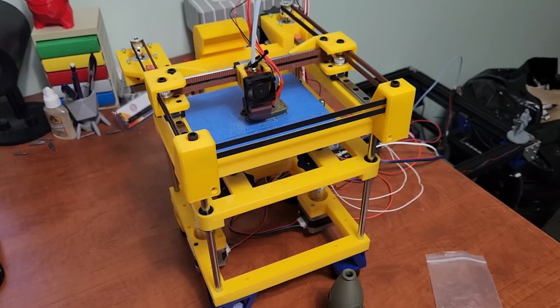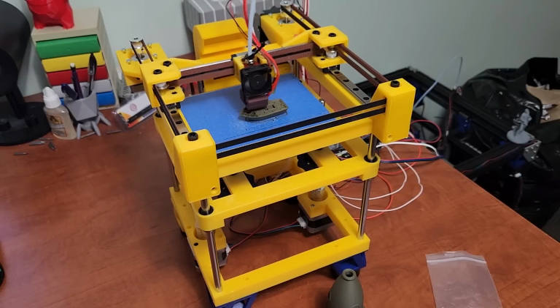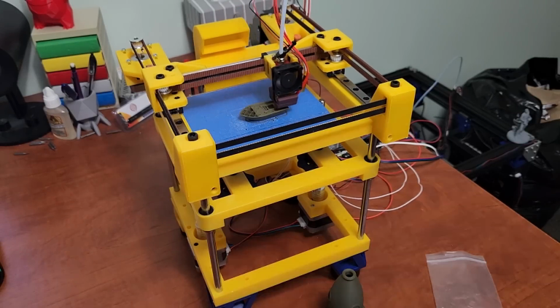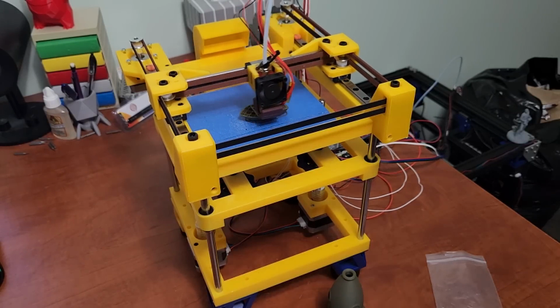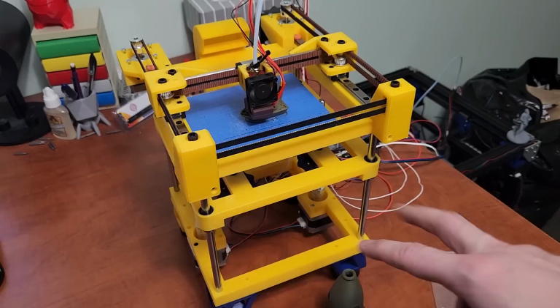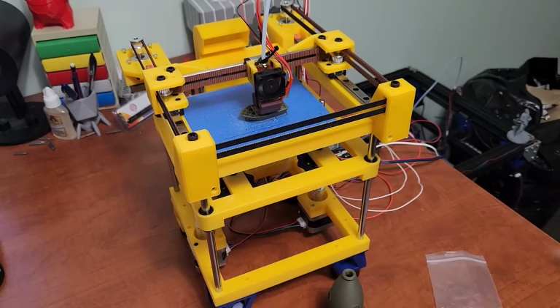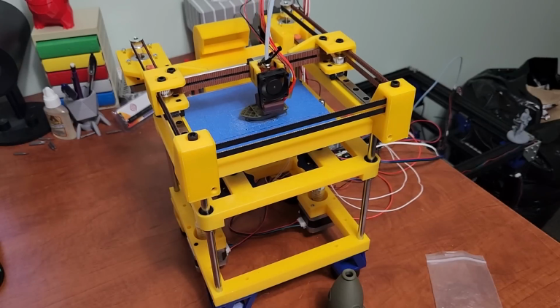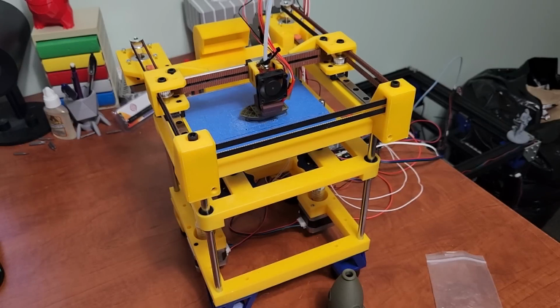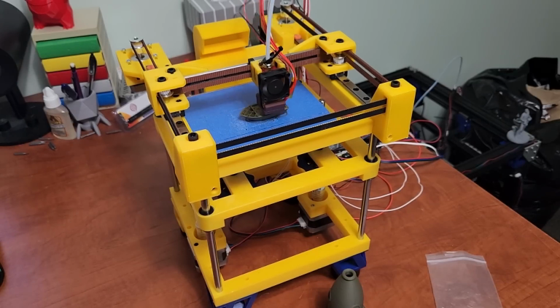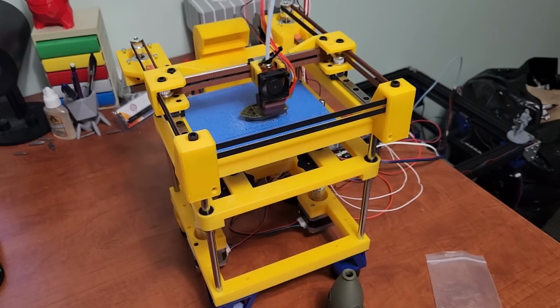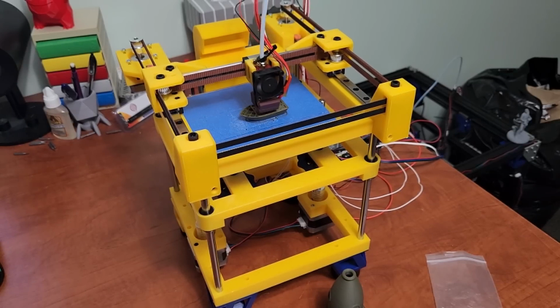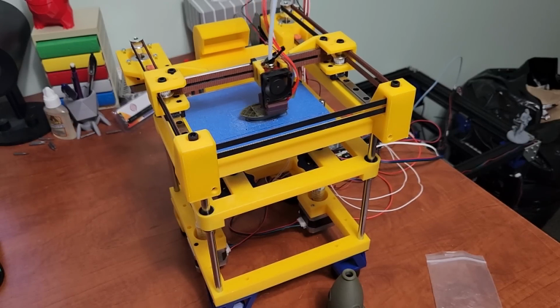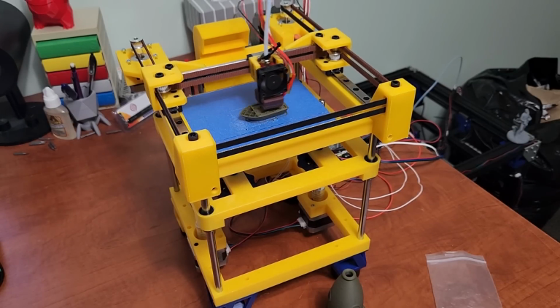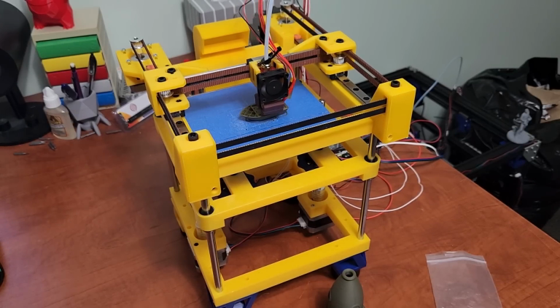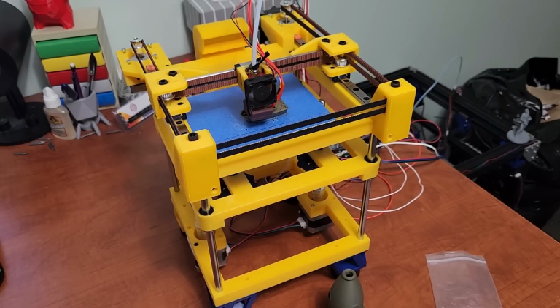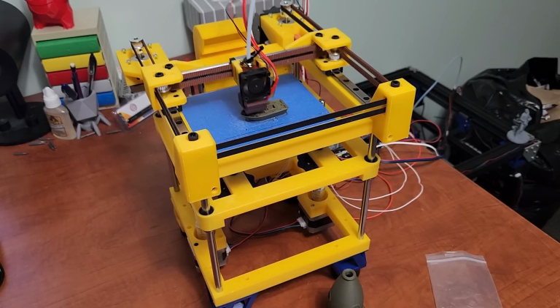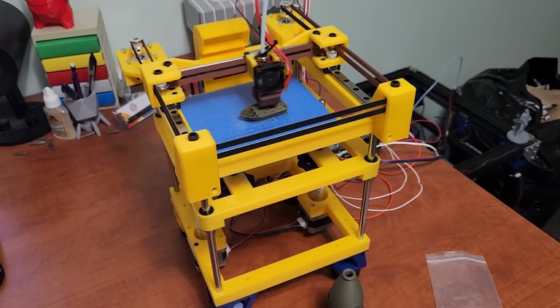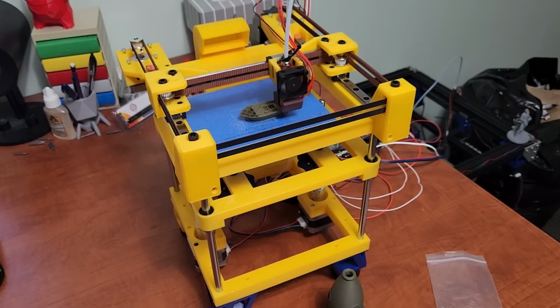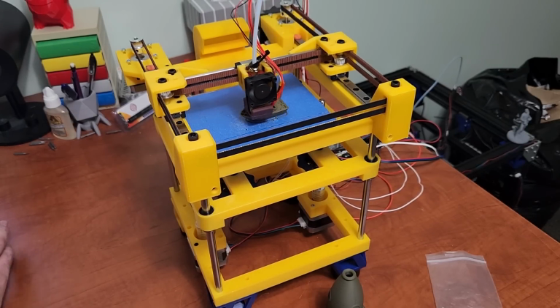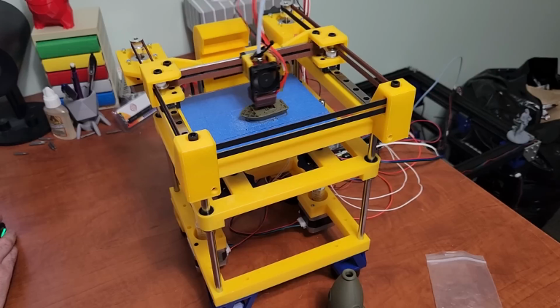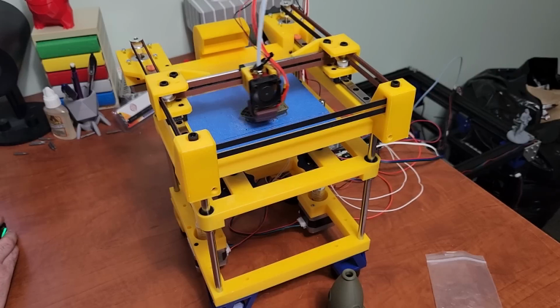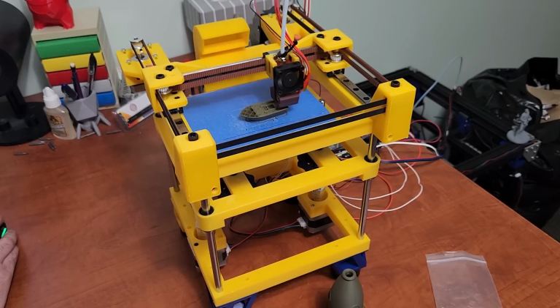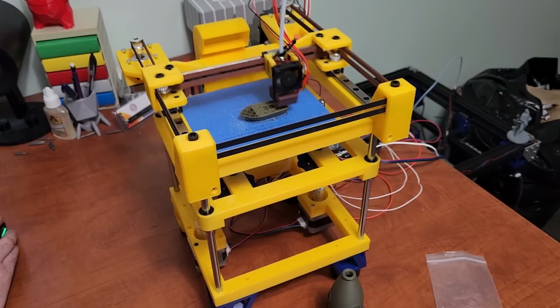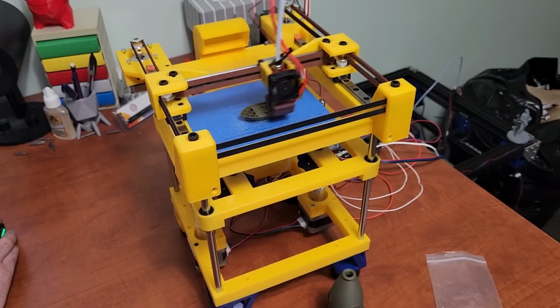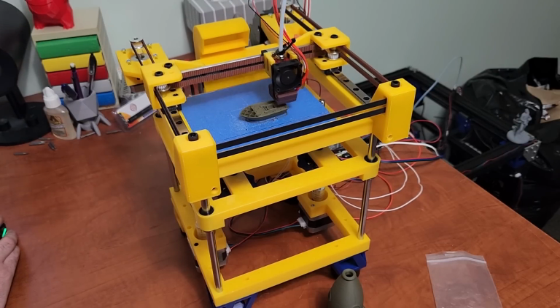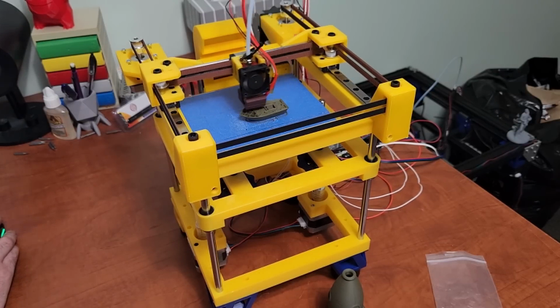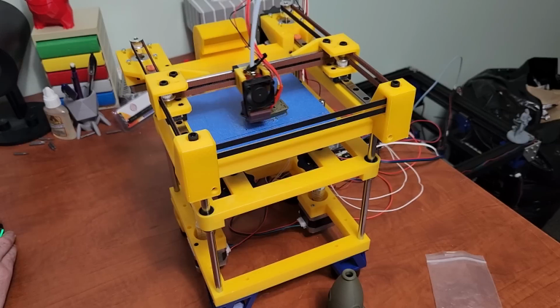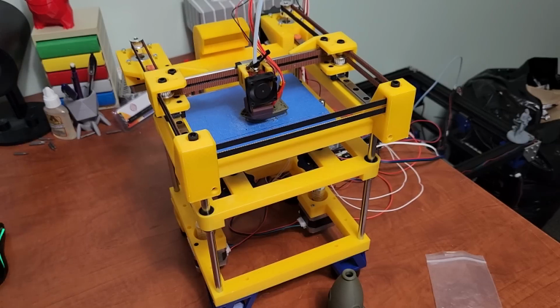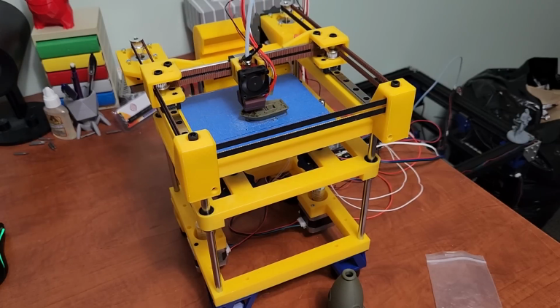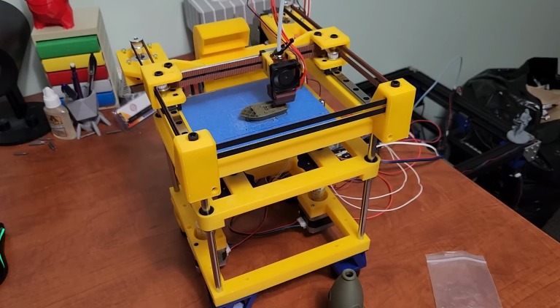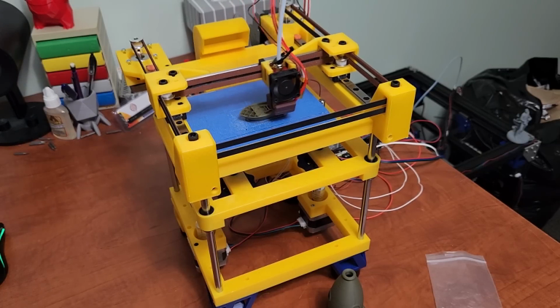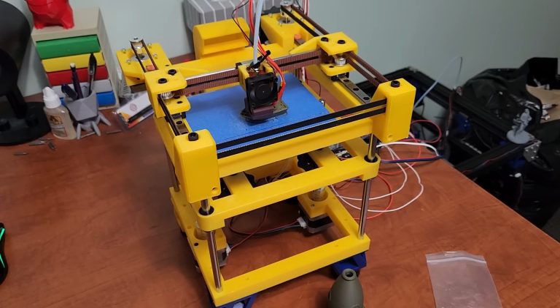This uses two lead screws — 150mm tall lead screws. Let me take you around the printer a little bit so you can see a side view a little better.